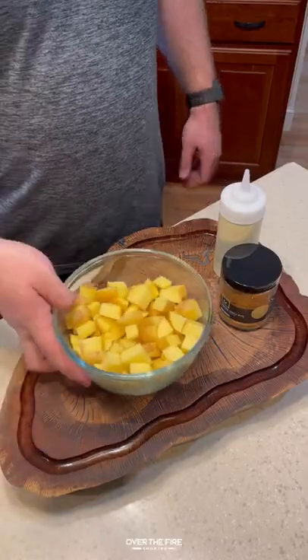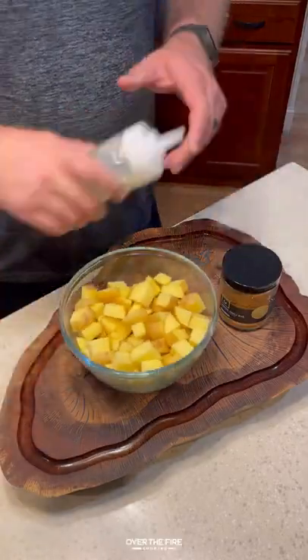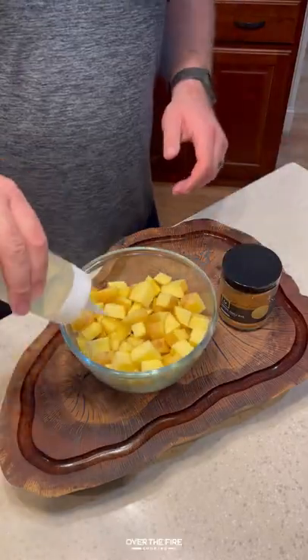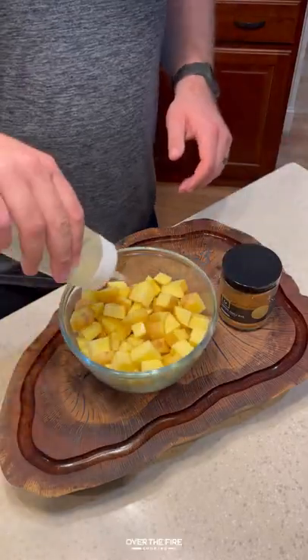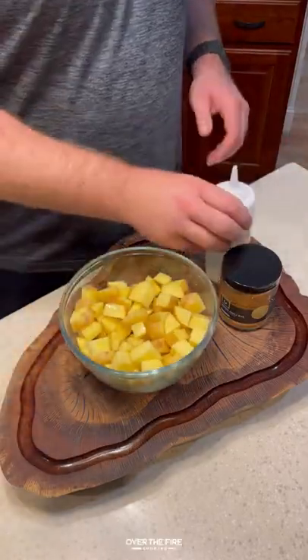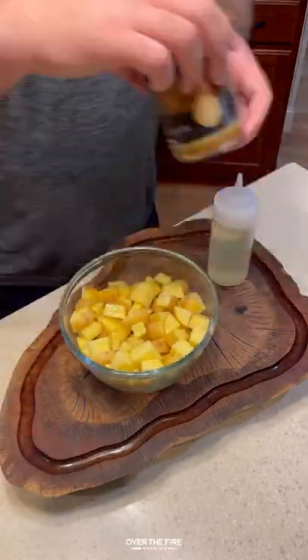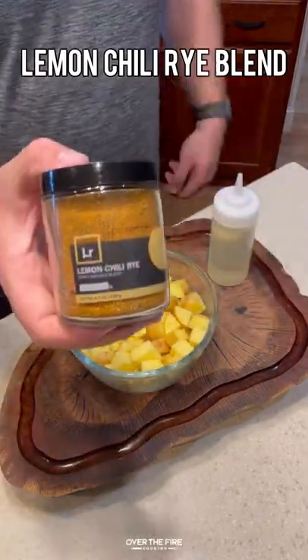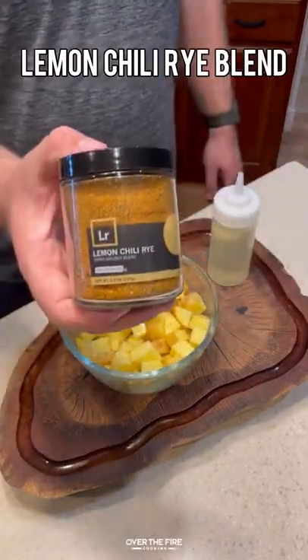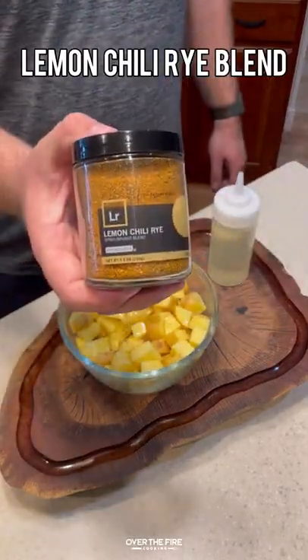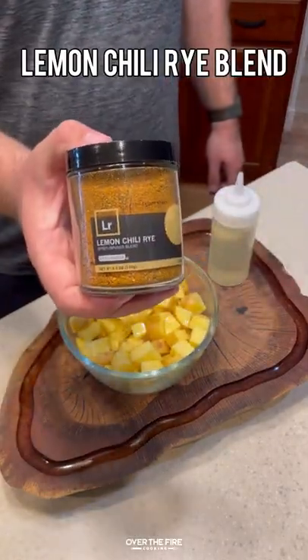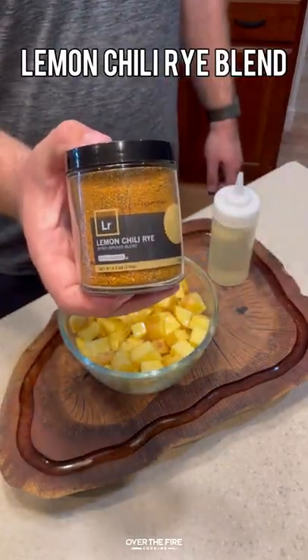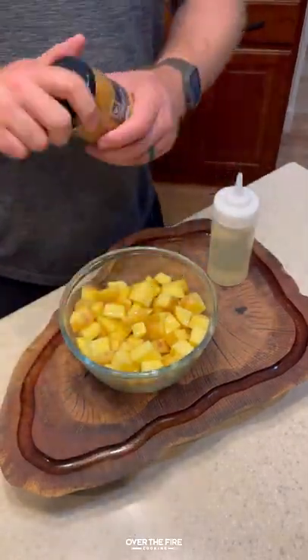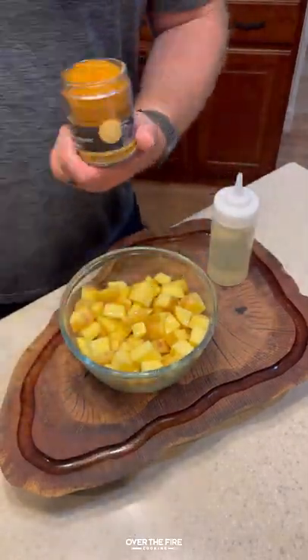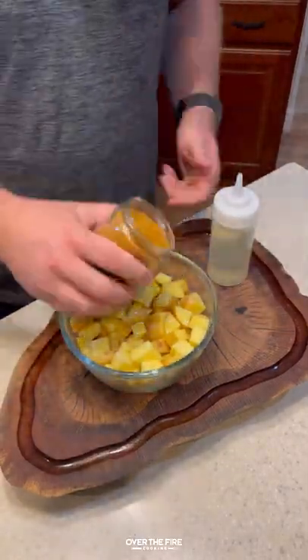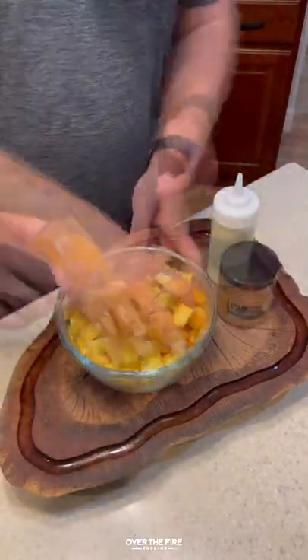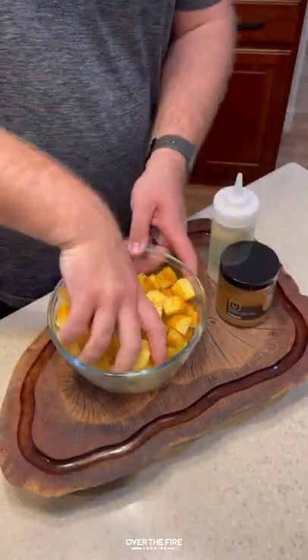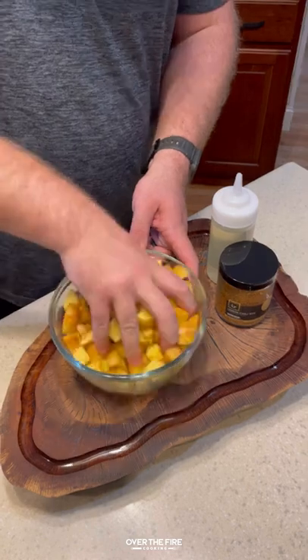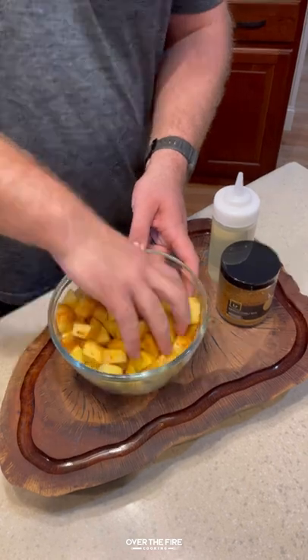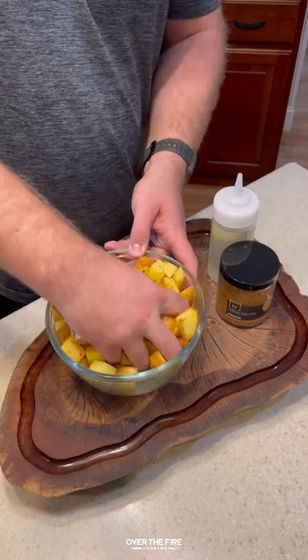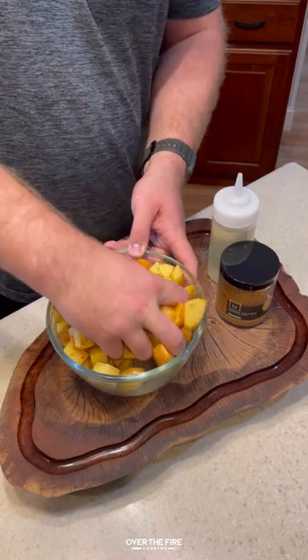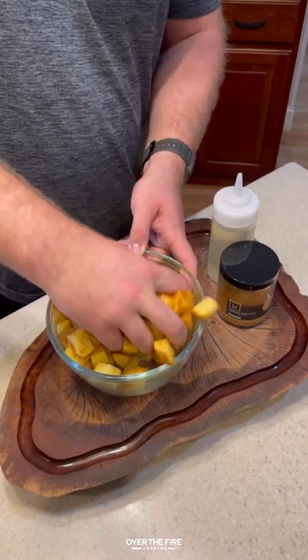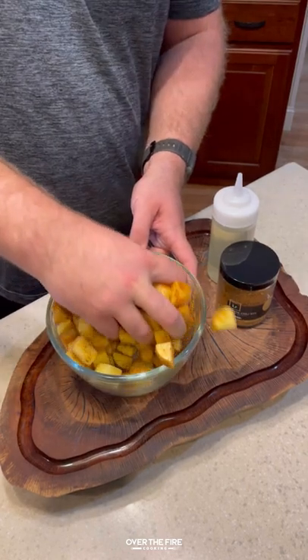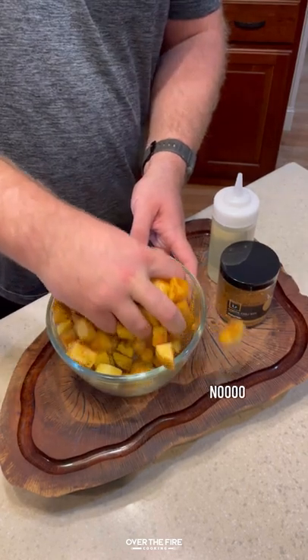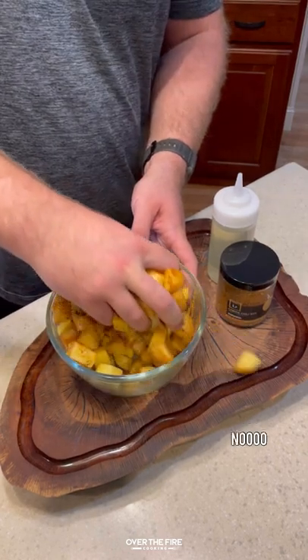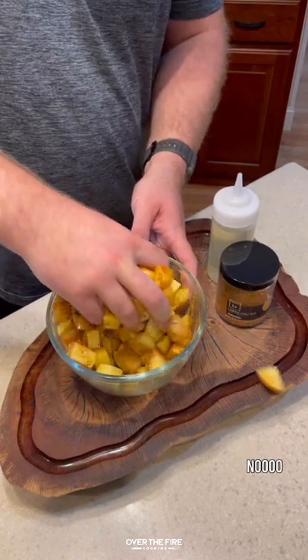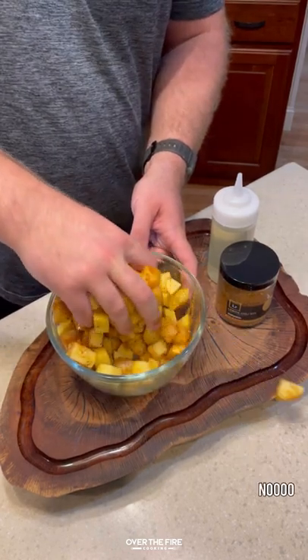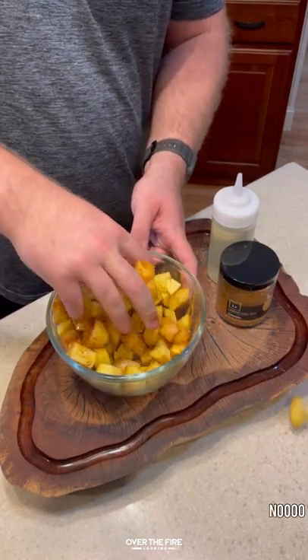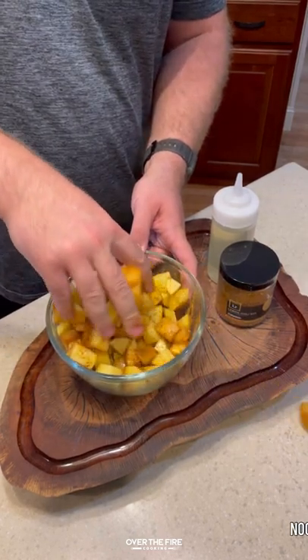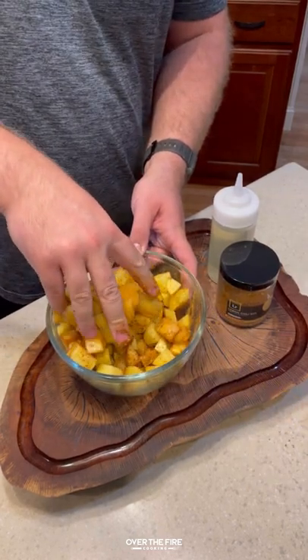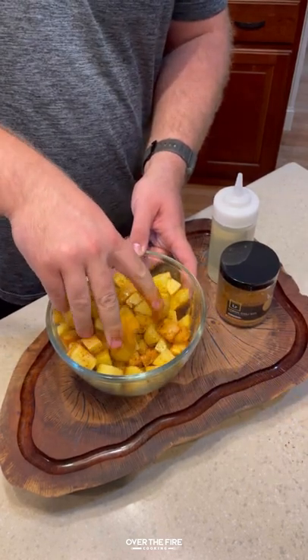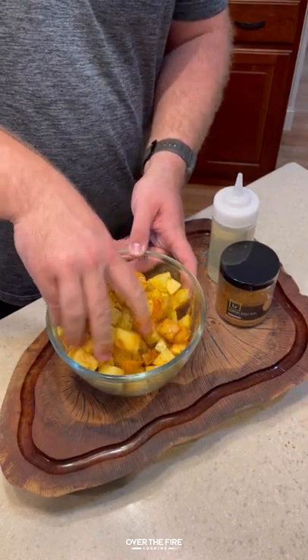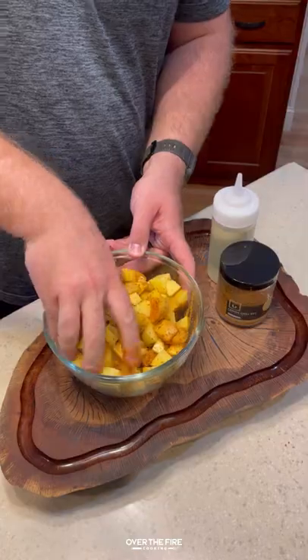Bourbon Prime Steak and Eggs. Got some diced potatoes. I'm going to season them up with my new lemon chili rice seasoning. Losing one potato in the process, but don't worry — we saved him.